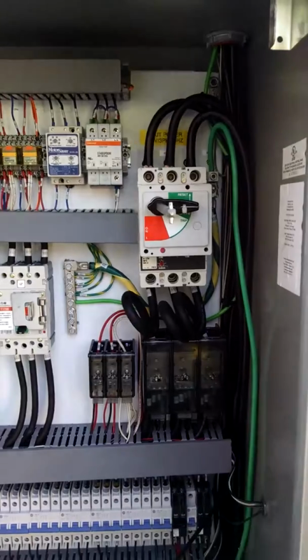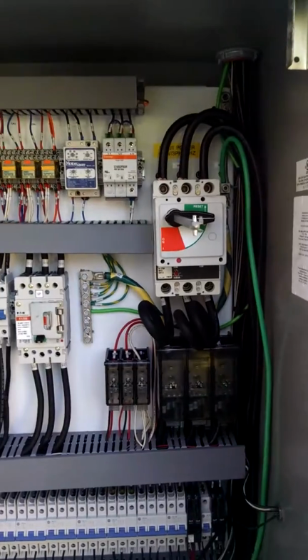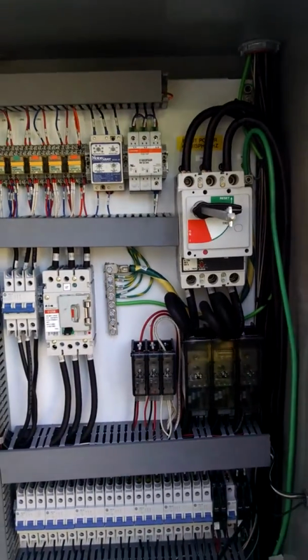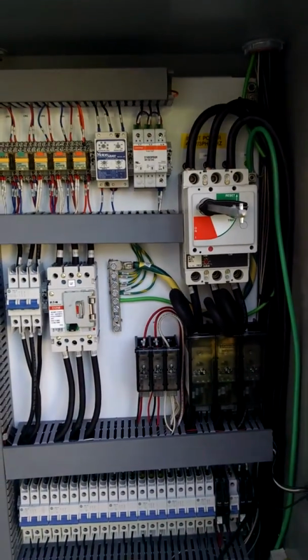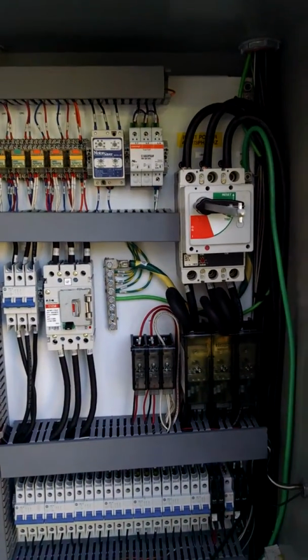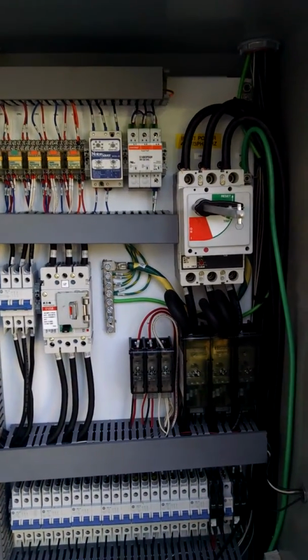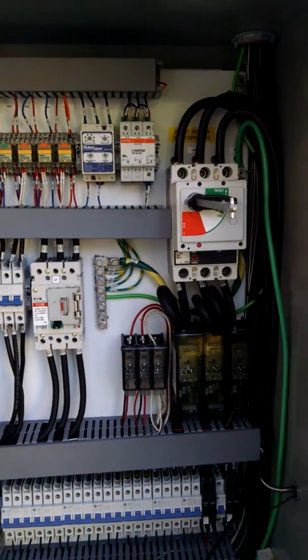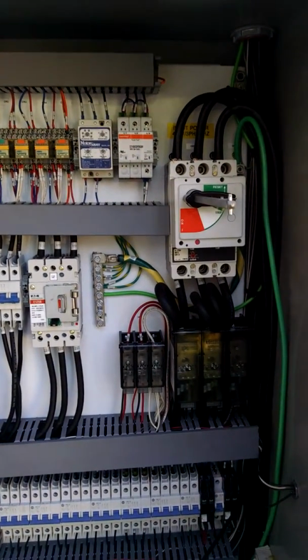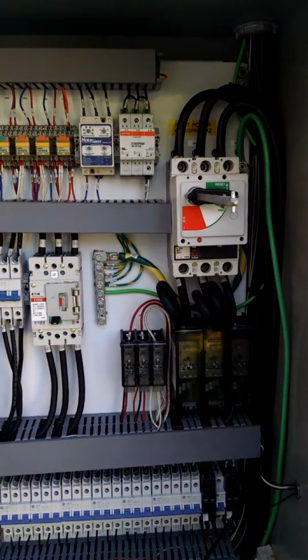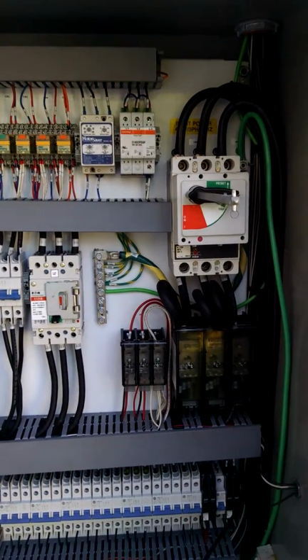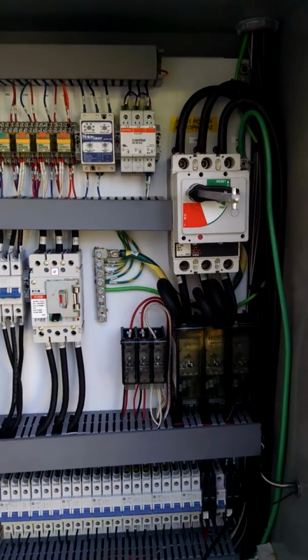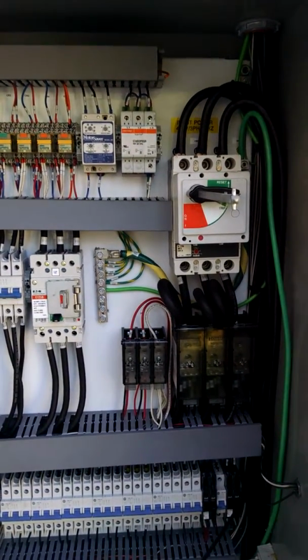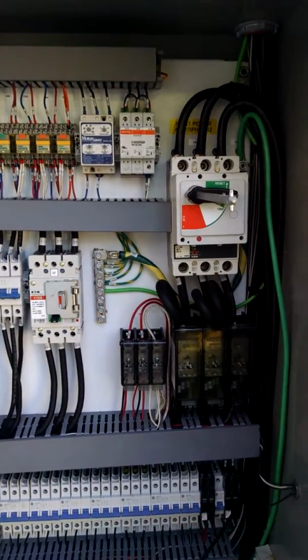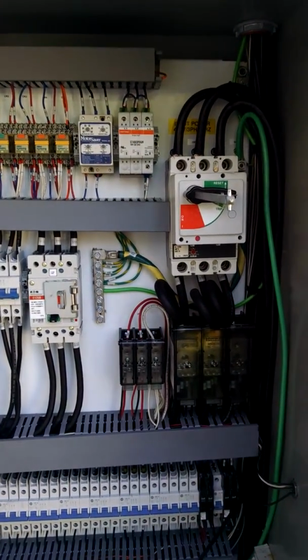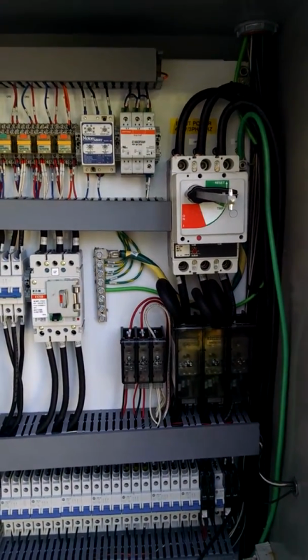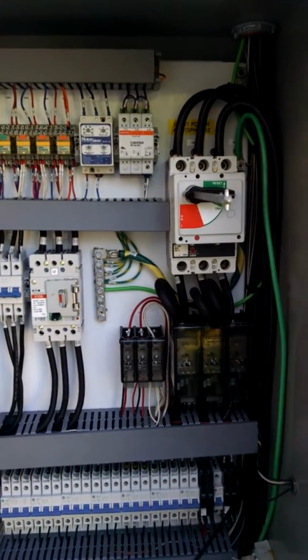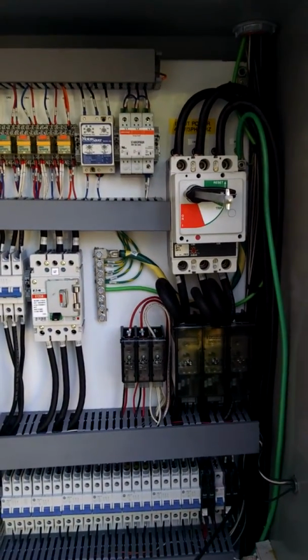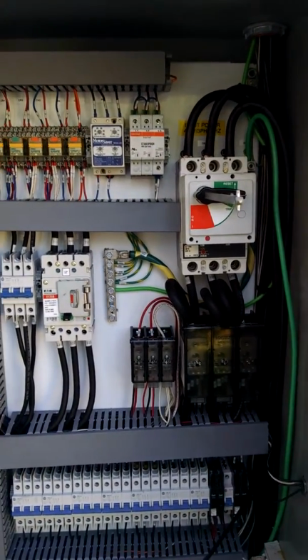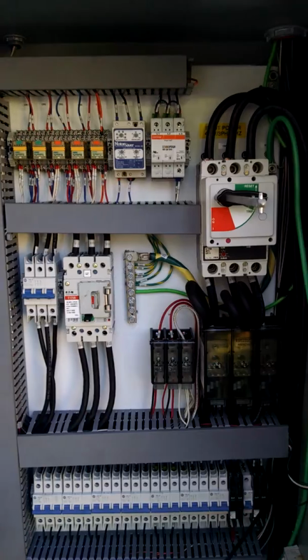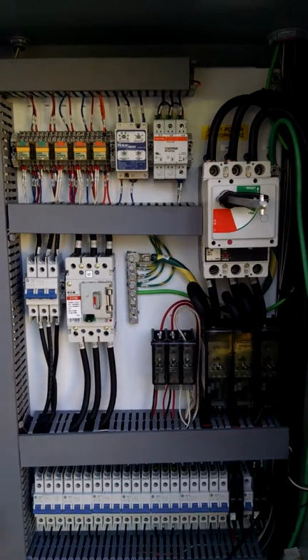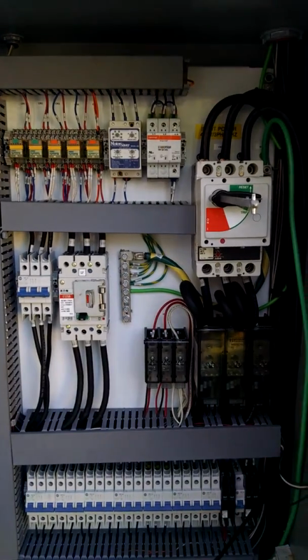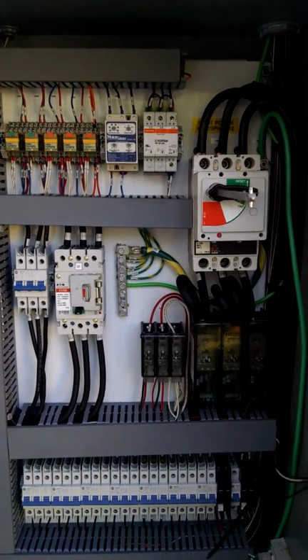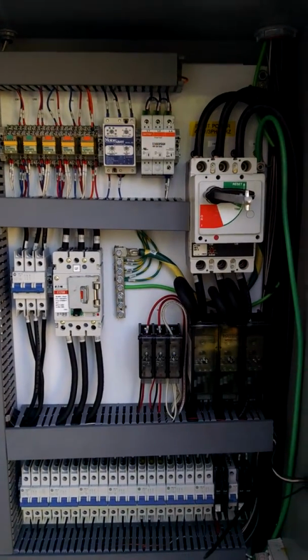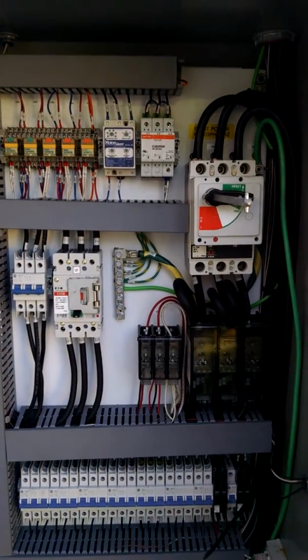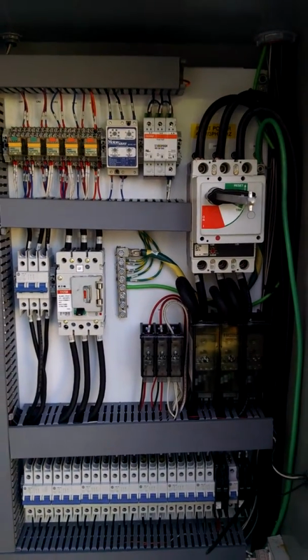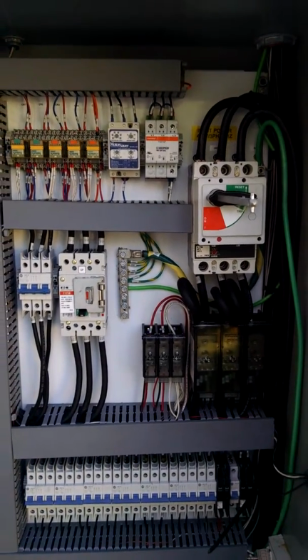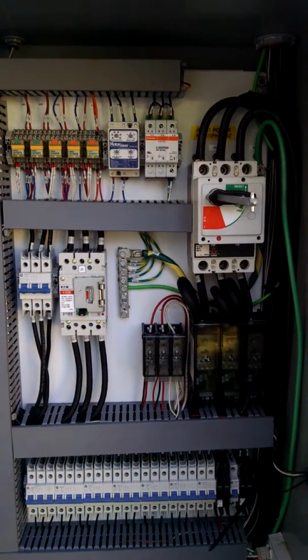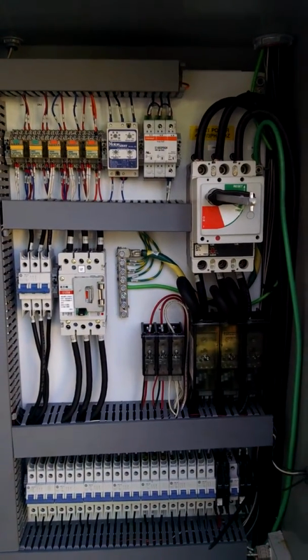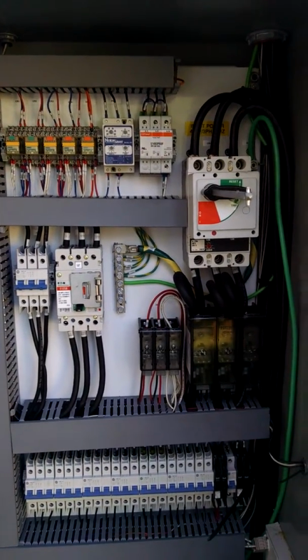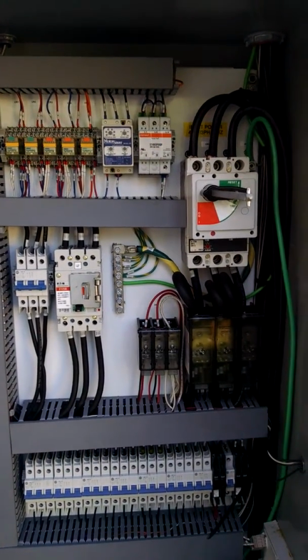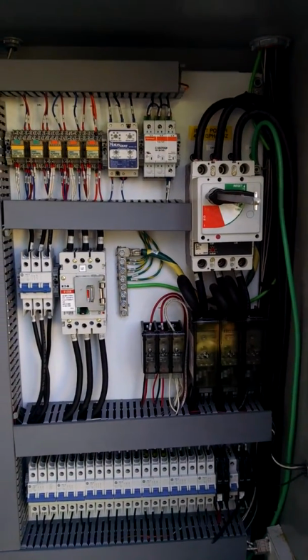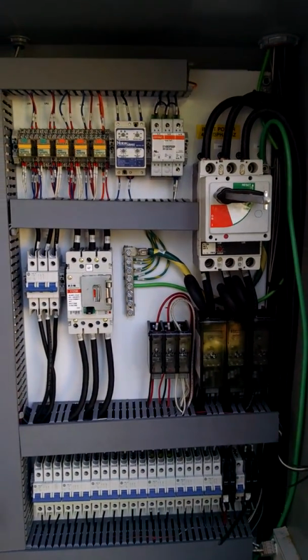This is Jim Friedel with Mid-Atlantic Environmental Equipment, or MAE-2. Today I'd like to talk to you about the first step in commissioning a system on site.